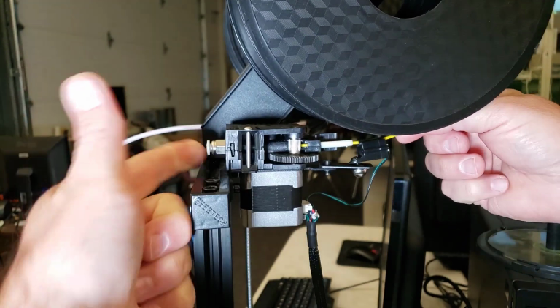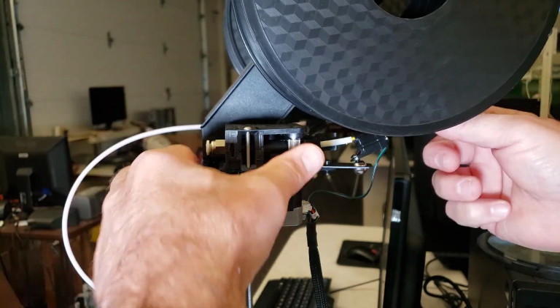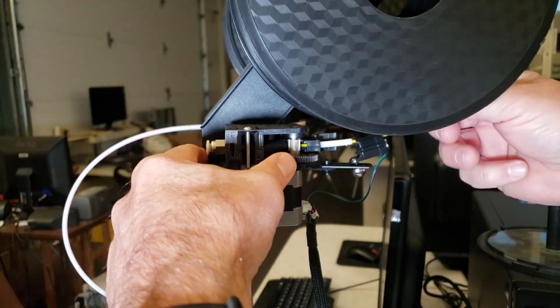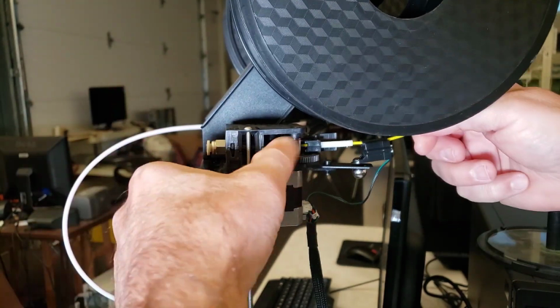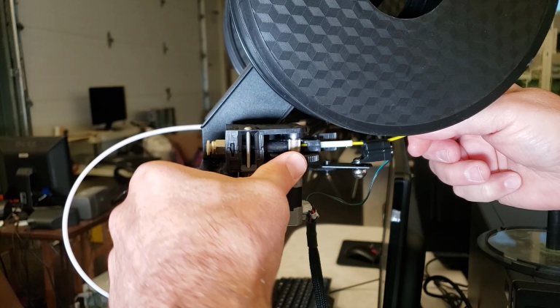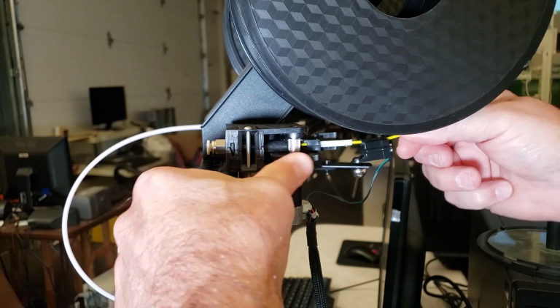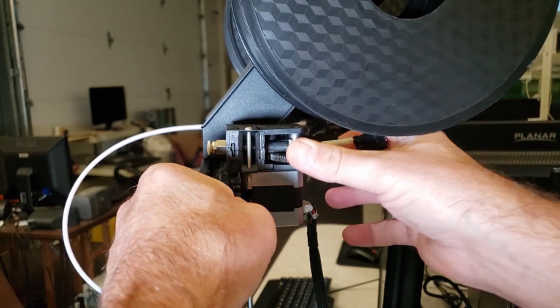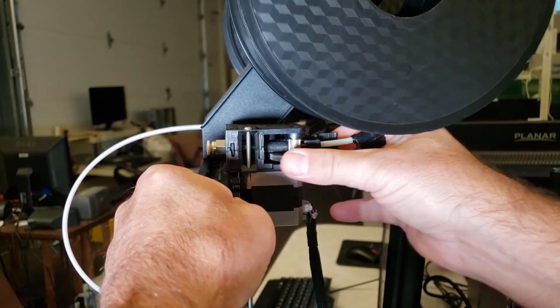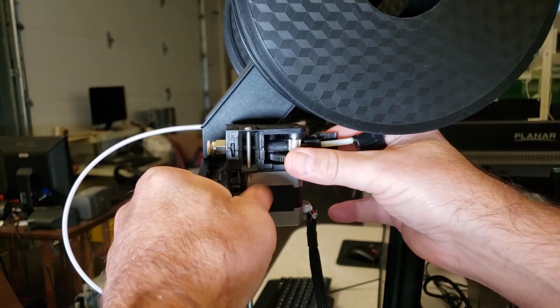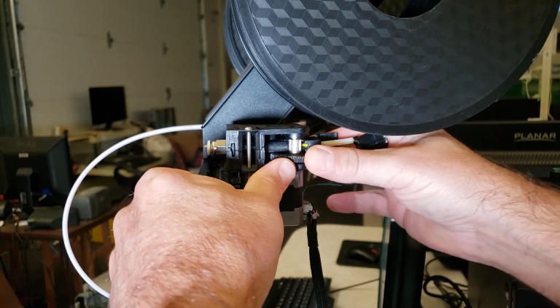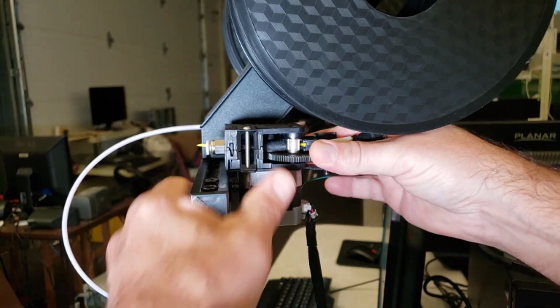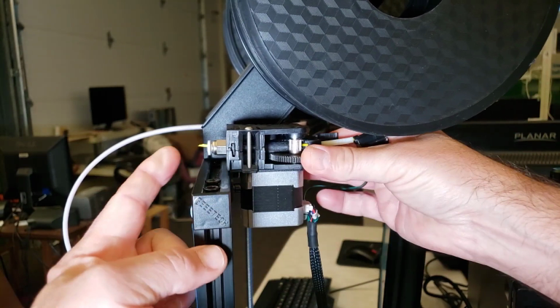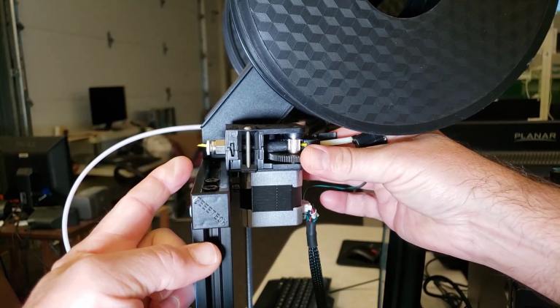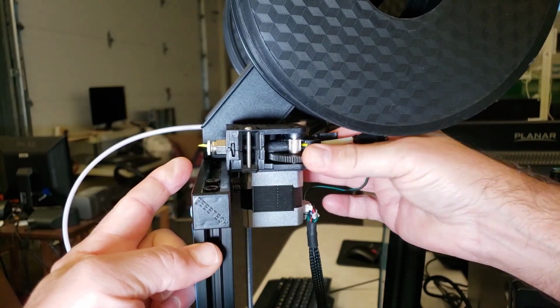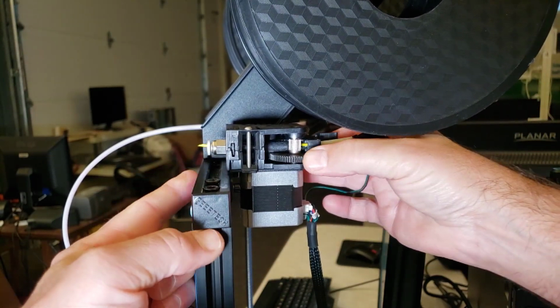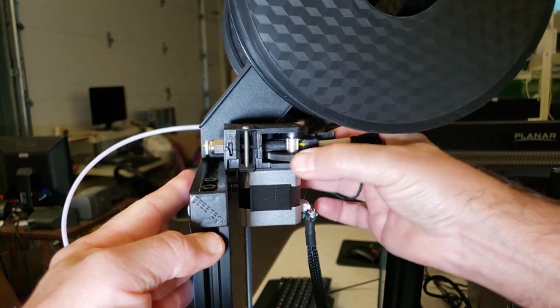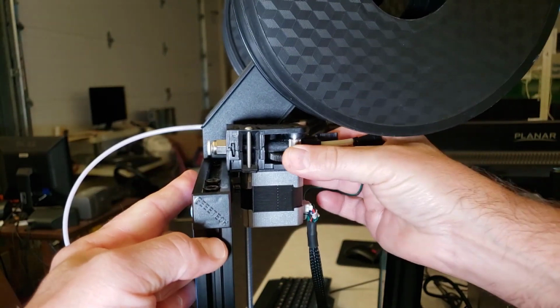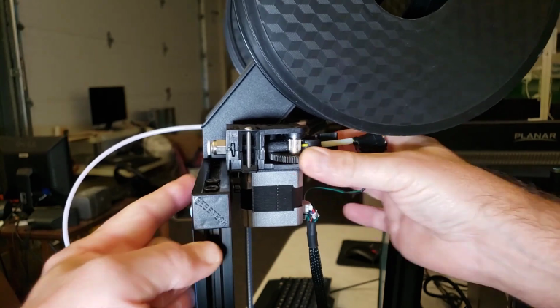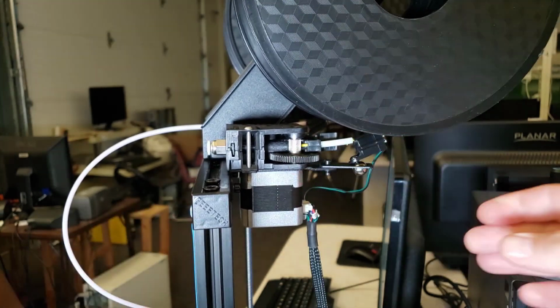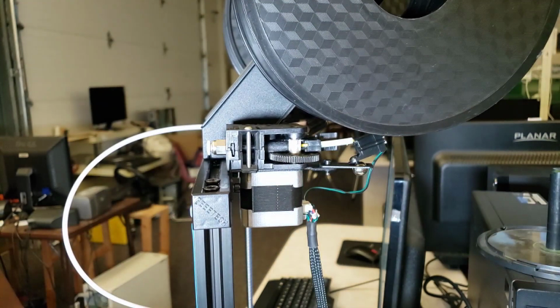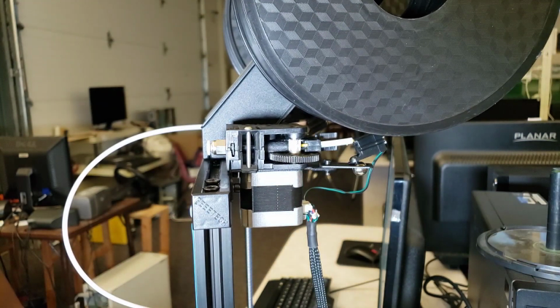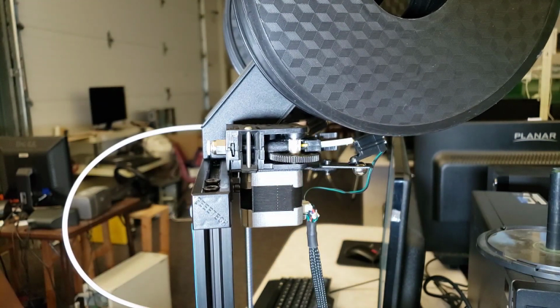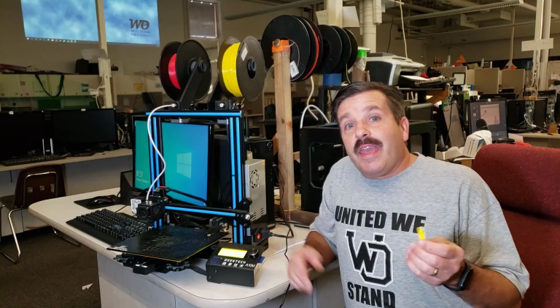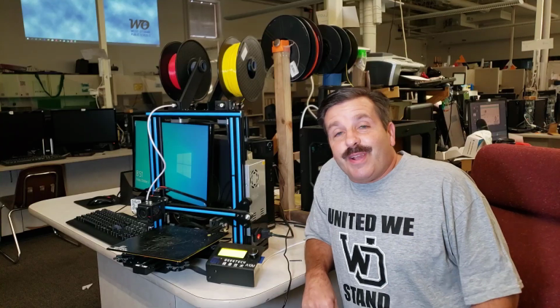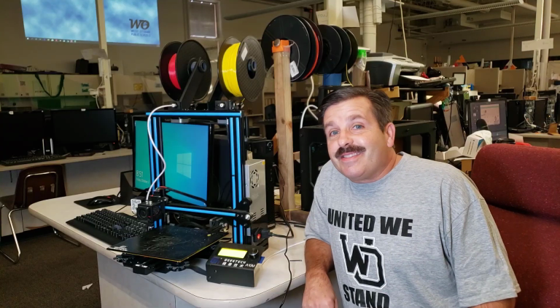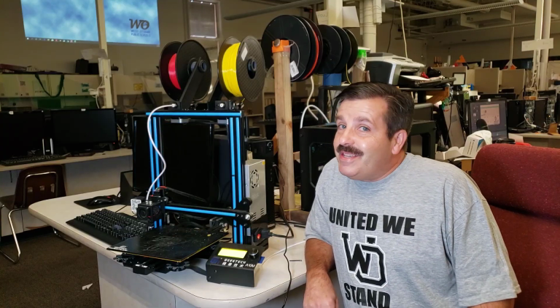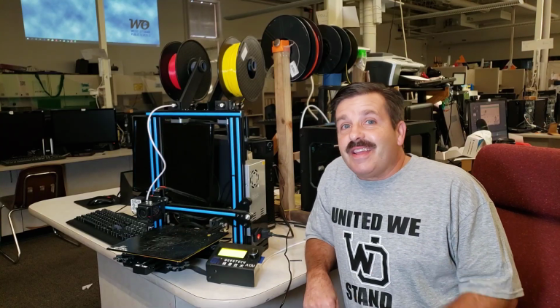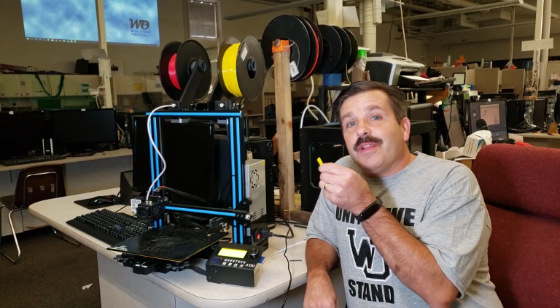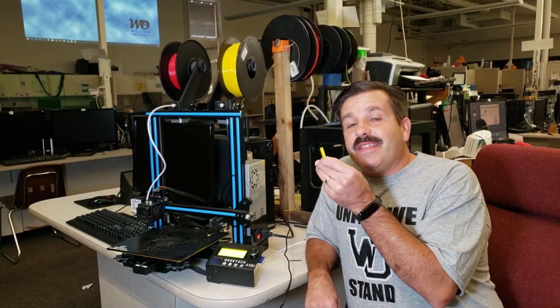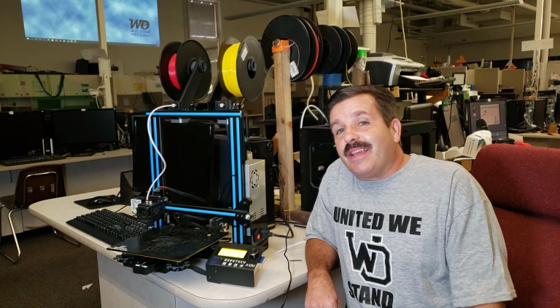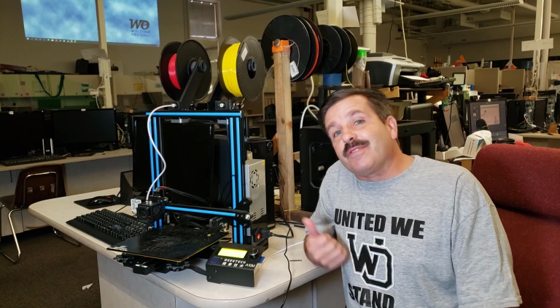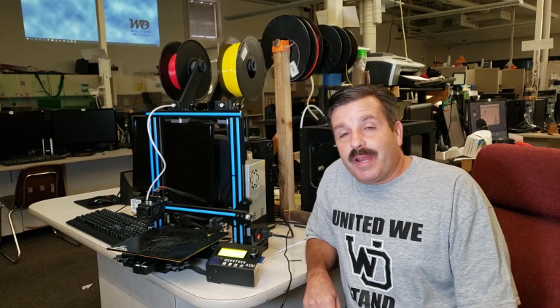You'll notice I took off my Bowden tube so that way you can see that in just a few twists it pops out. I'm going to wind it back and put that Bowden tube back together. And friends, that's how easy it is to add filament to the A10 models for me now.